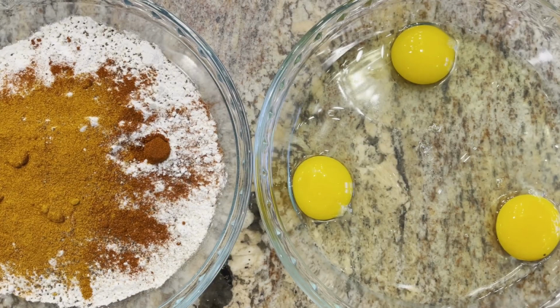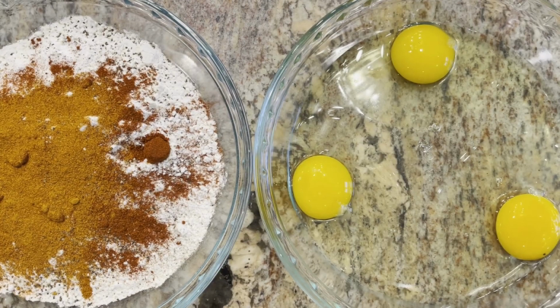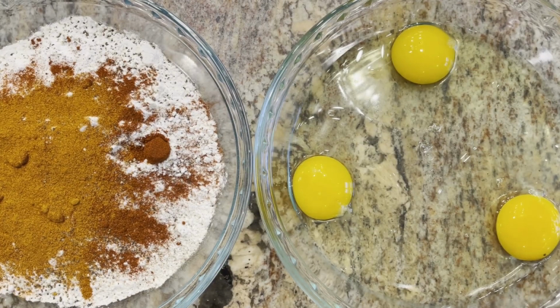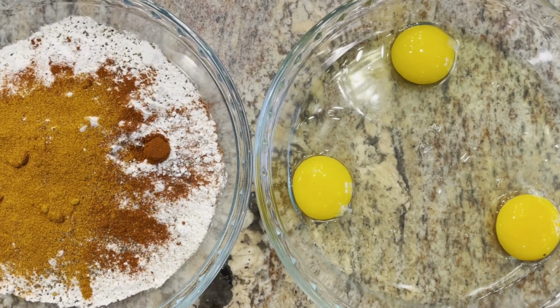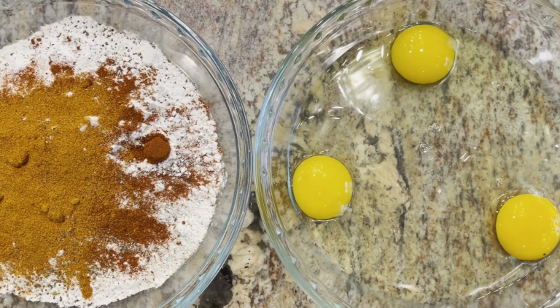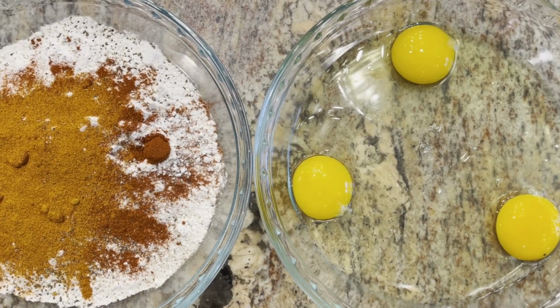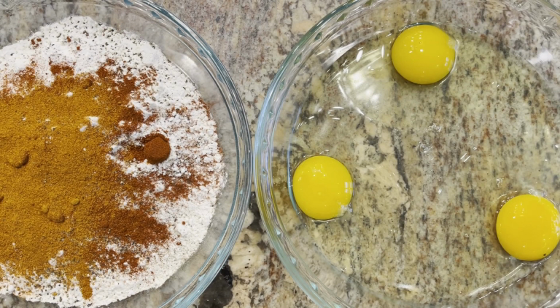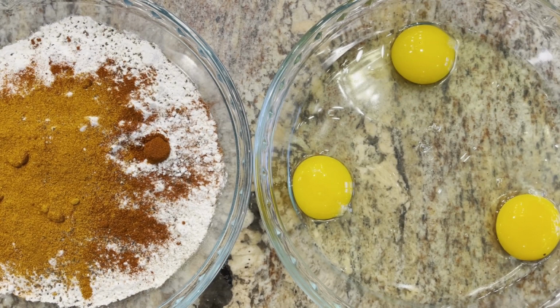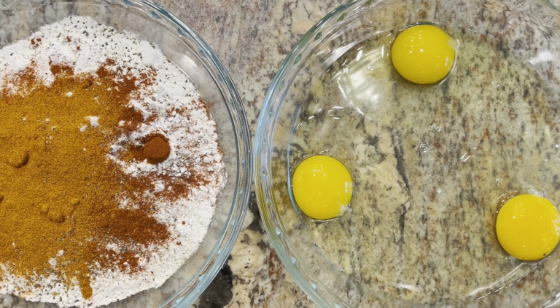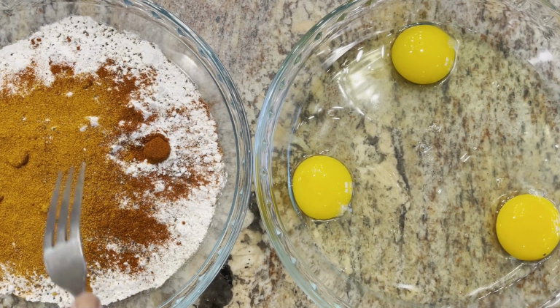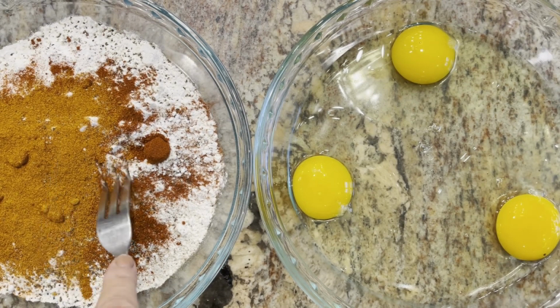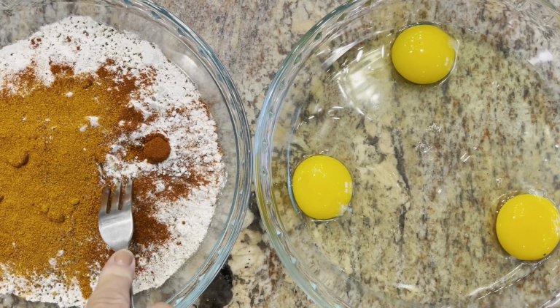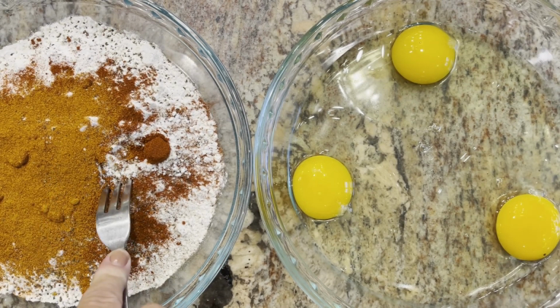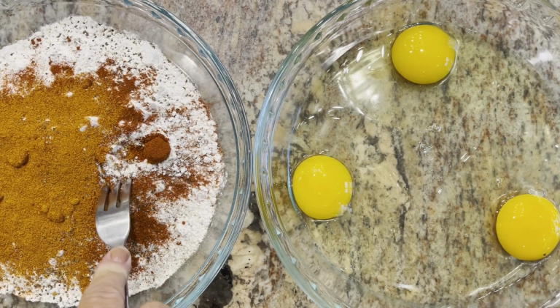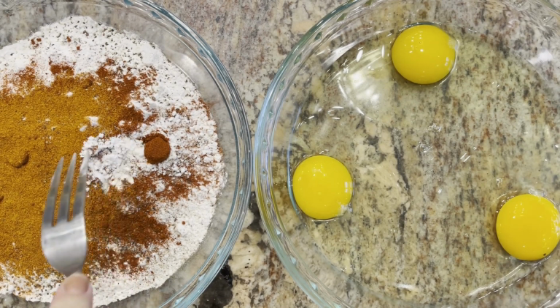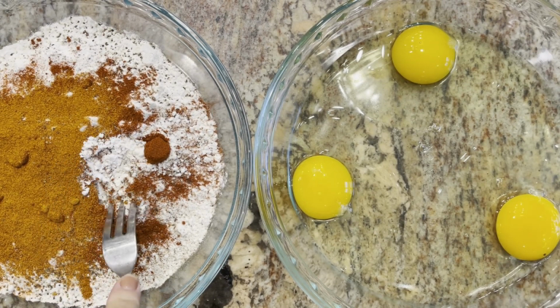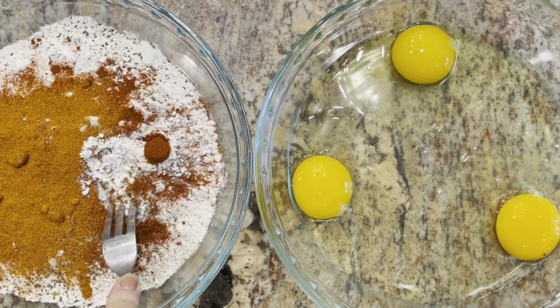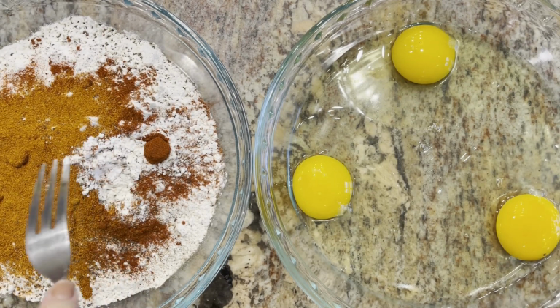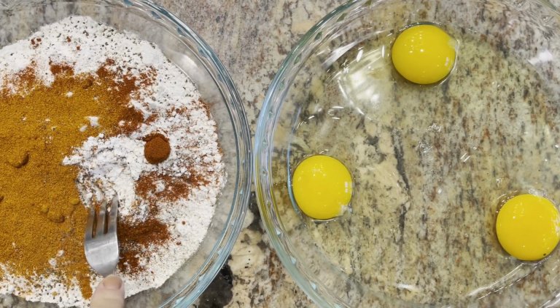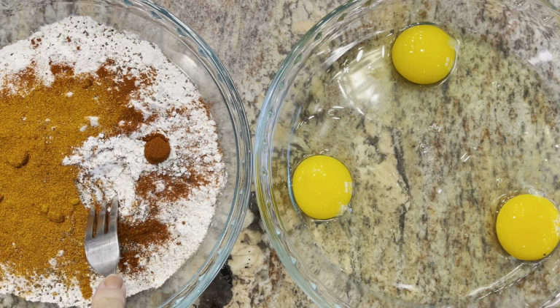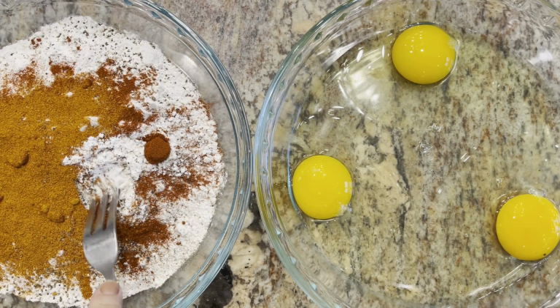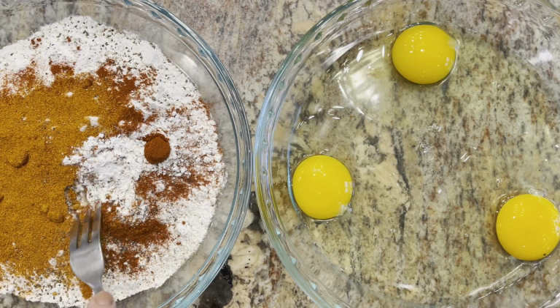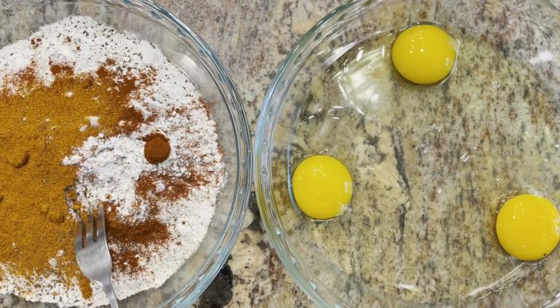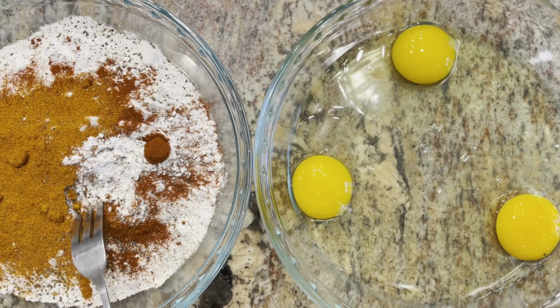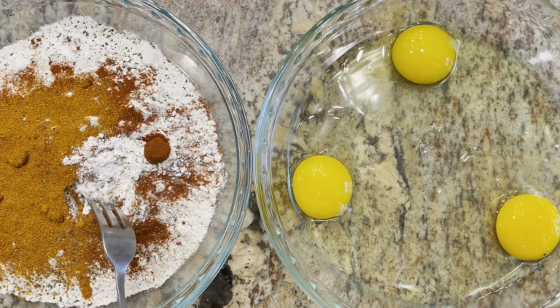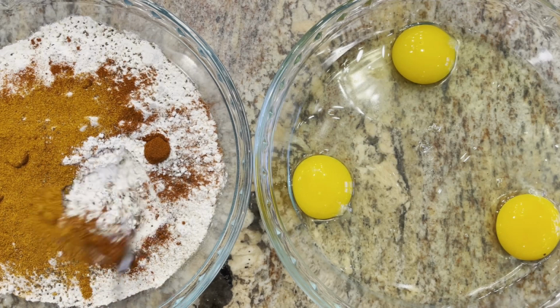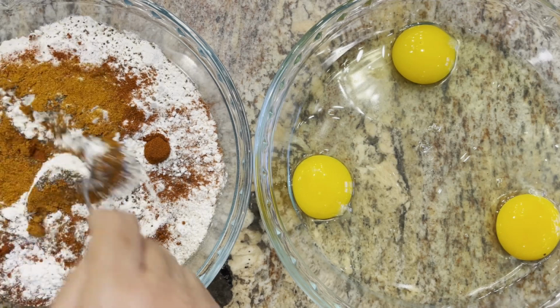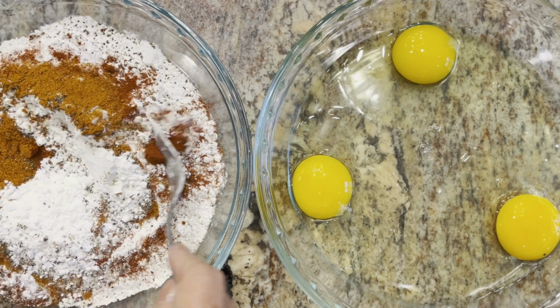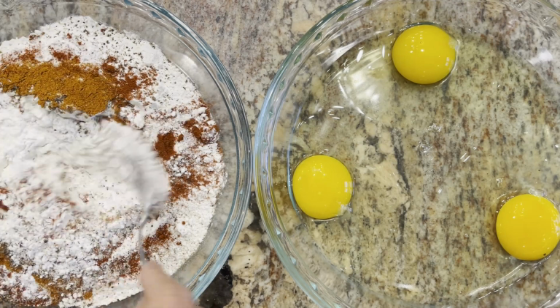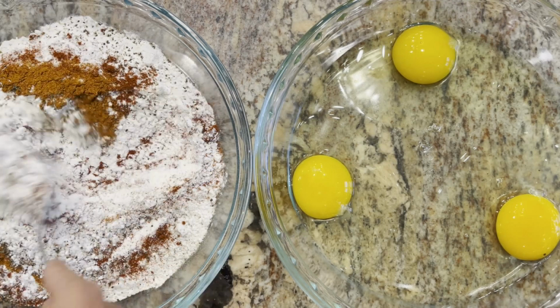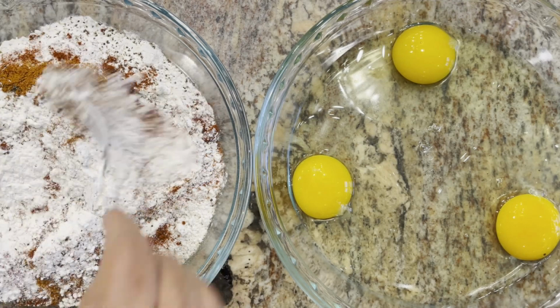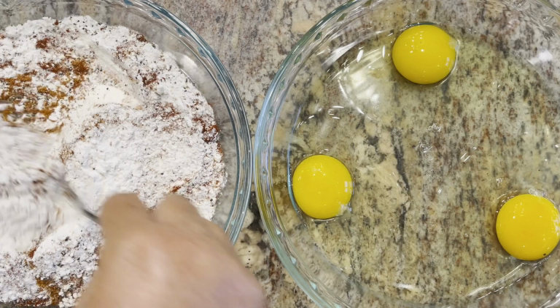We are making chicken fried steak tonight. I have two cups of flour, two teaspoons of salt, a teaspoon of black pepper, a teaspoon of paprika, and a half teaspoon of cayenne pepper.